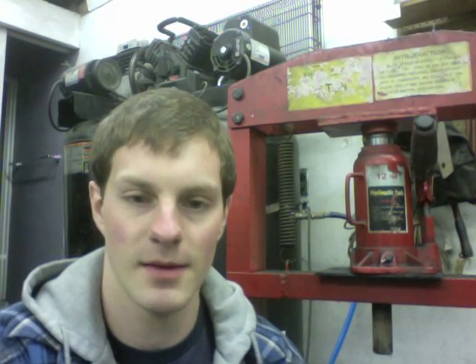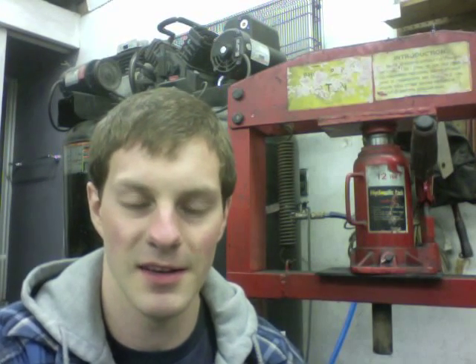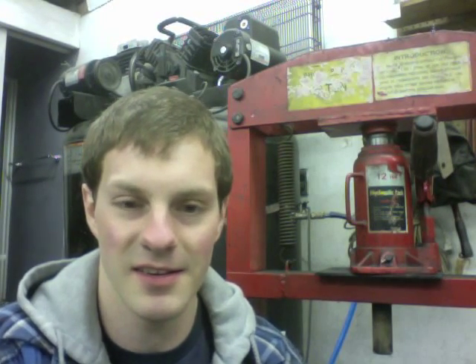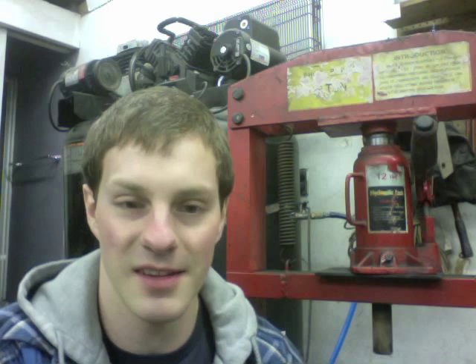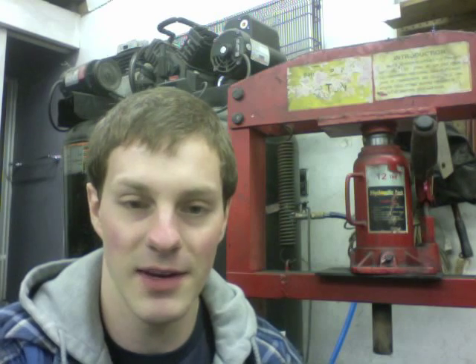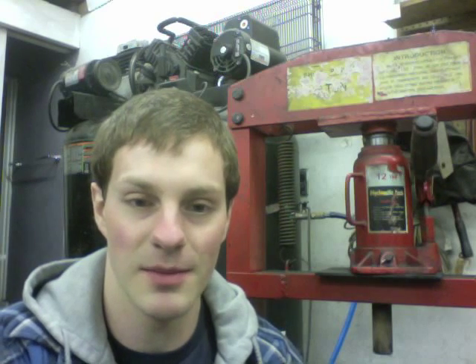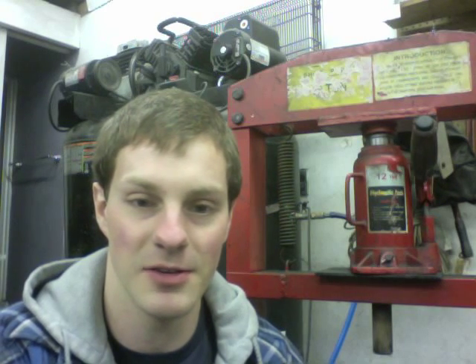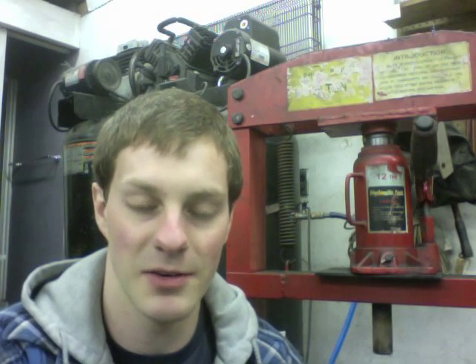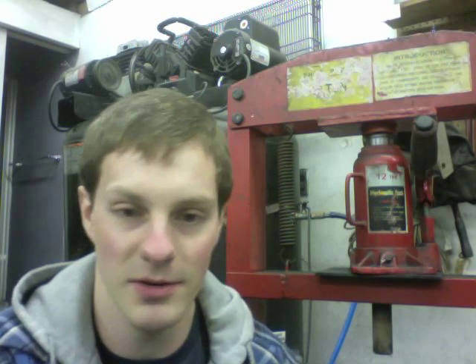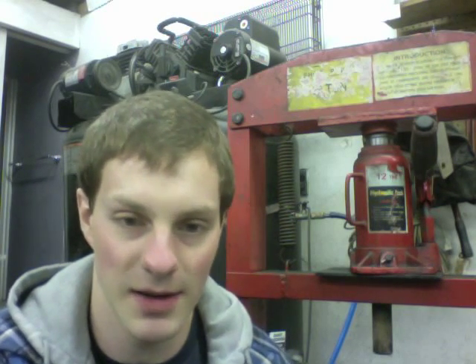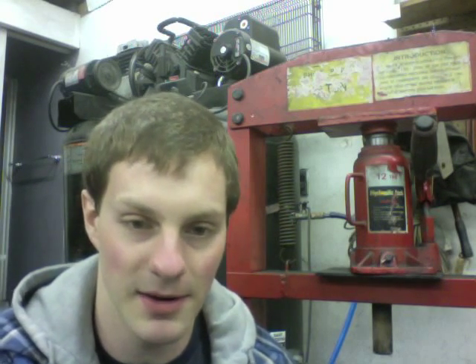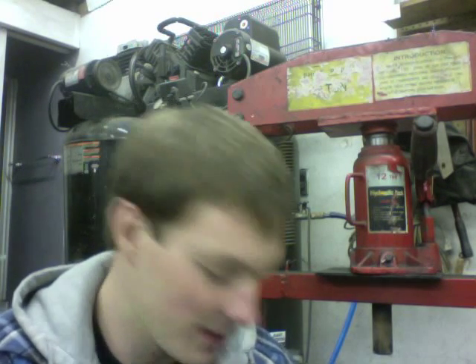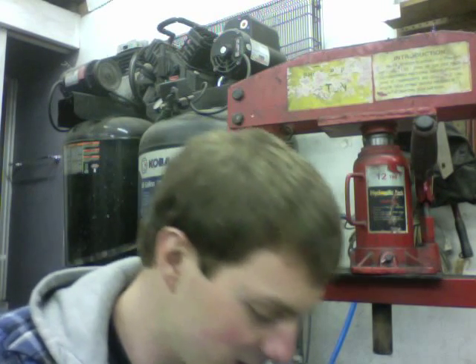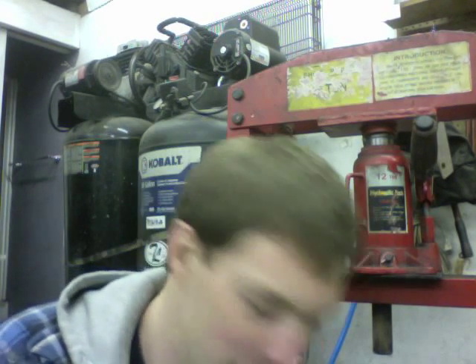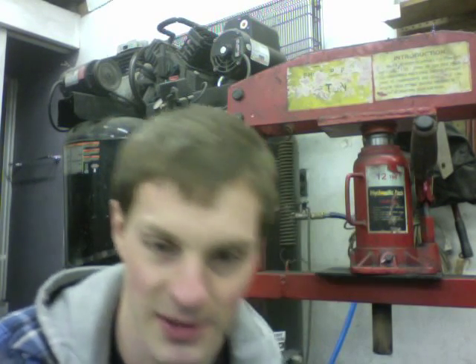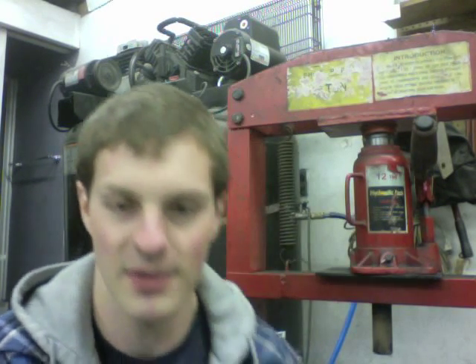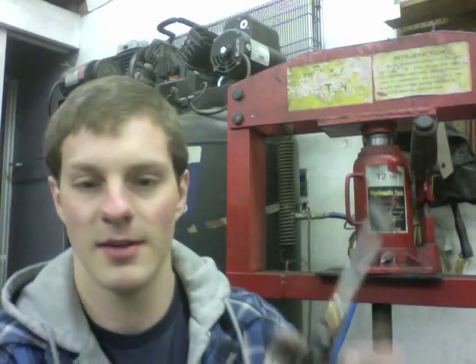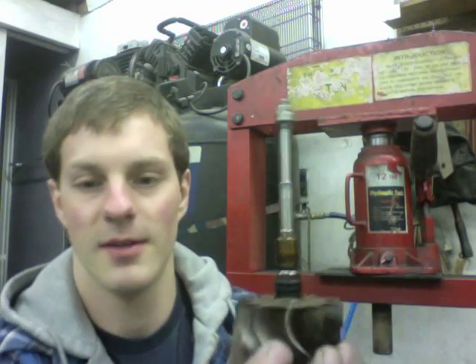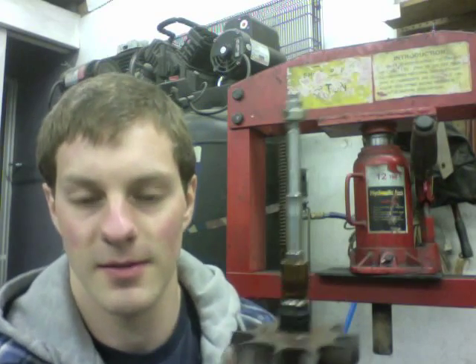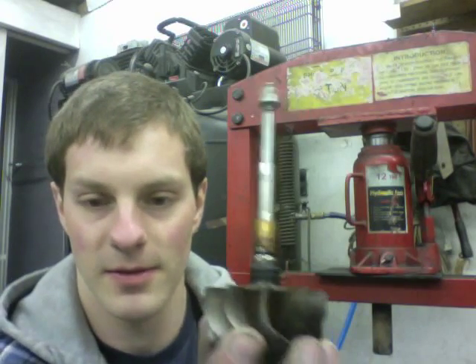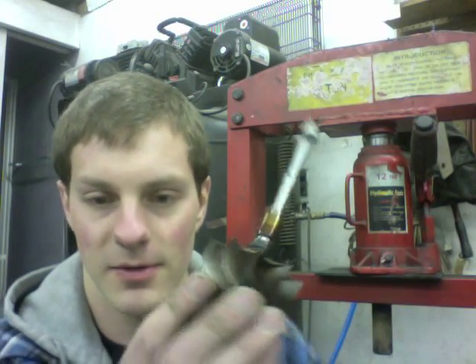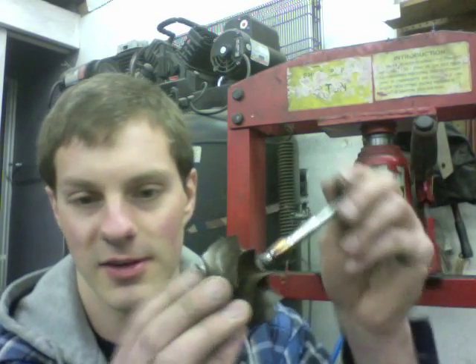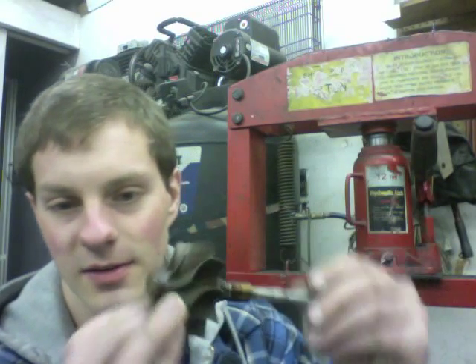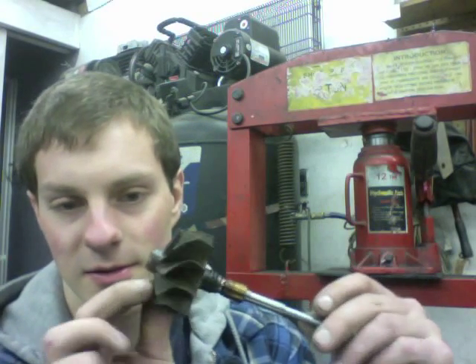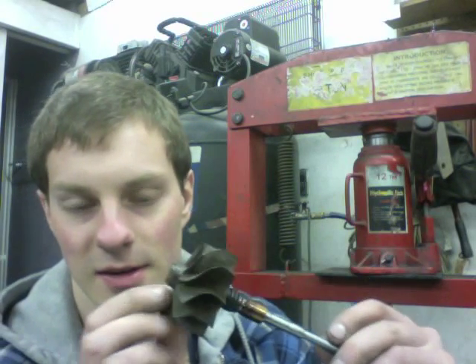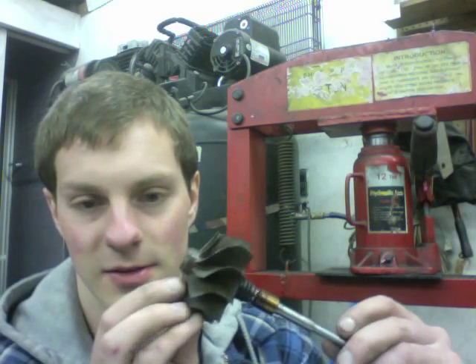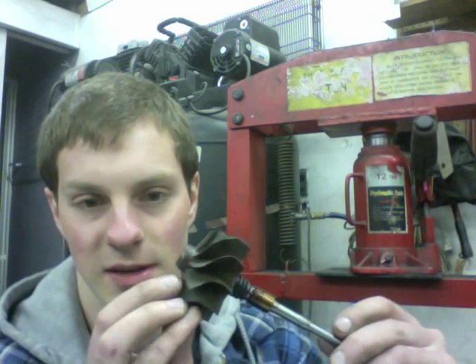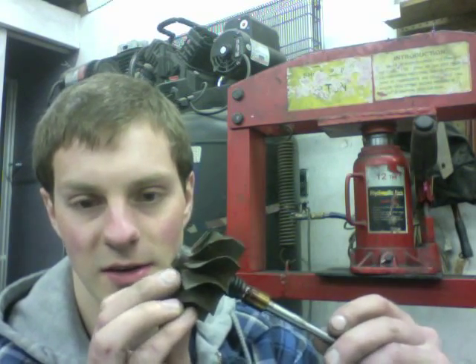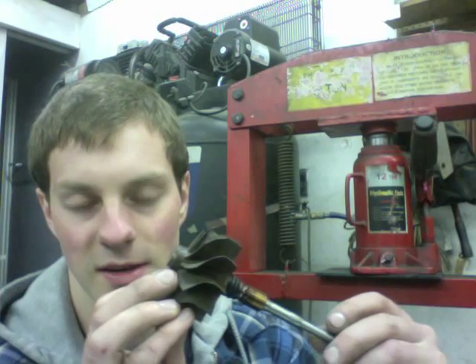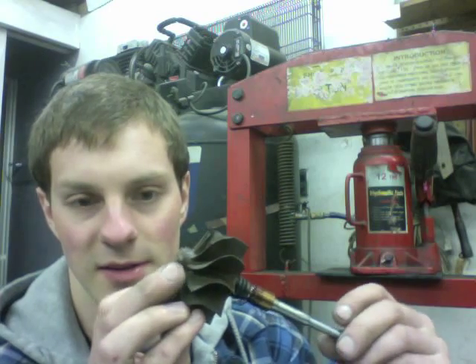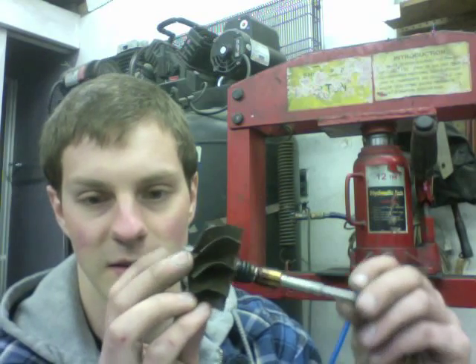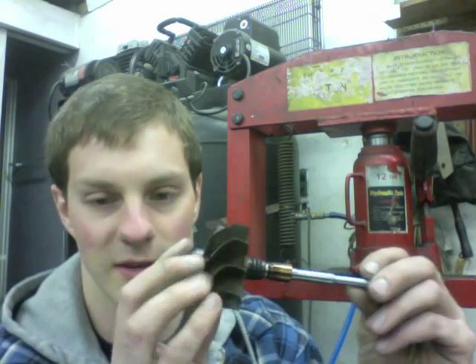Hey, it's Austin. In this video I'm going to show you how to remove a ball bearing sleeve from a shaft. For this shaft, this one's a GT3076R turbine shaft.